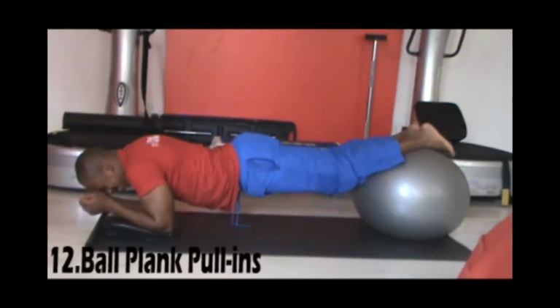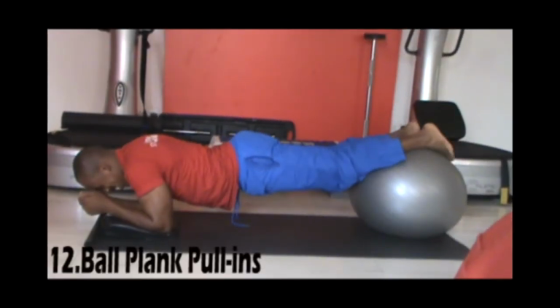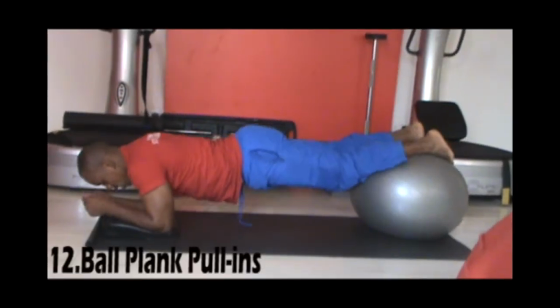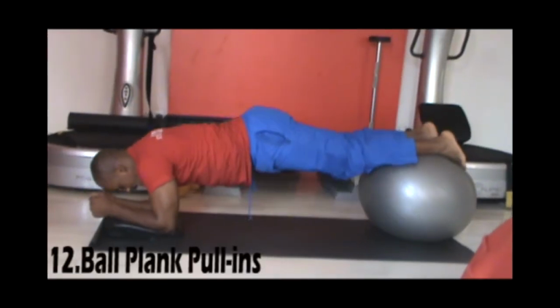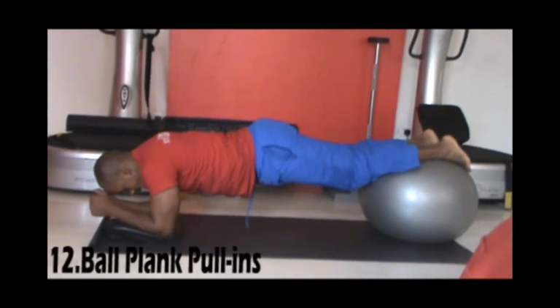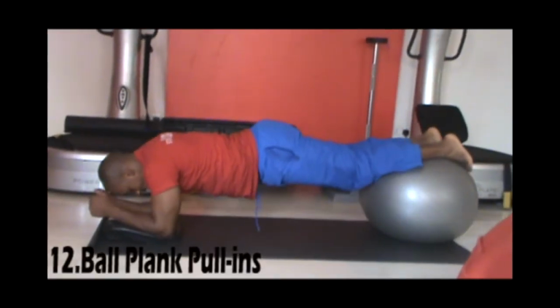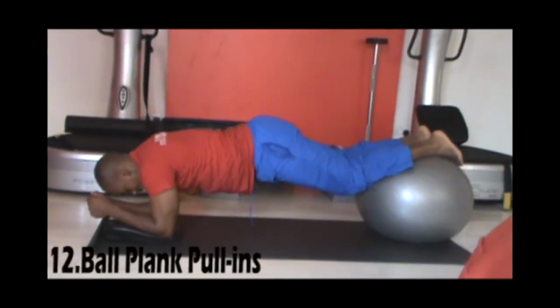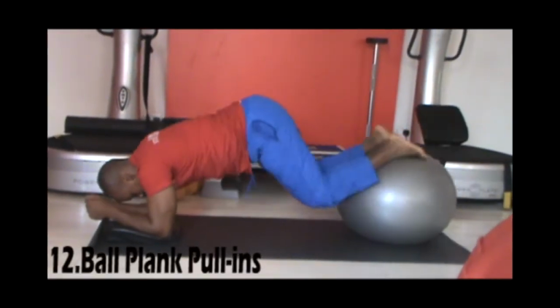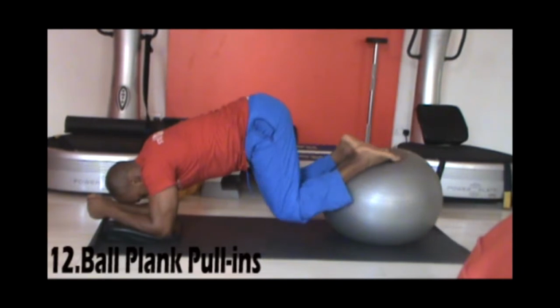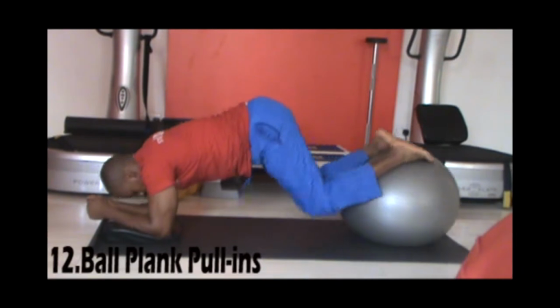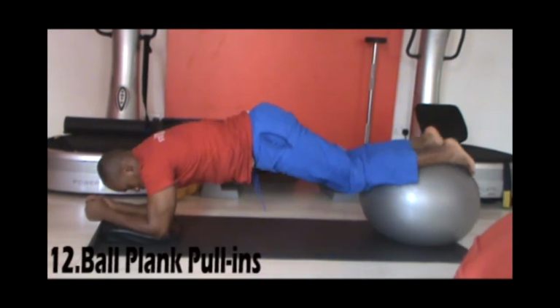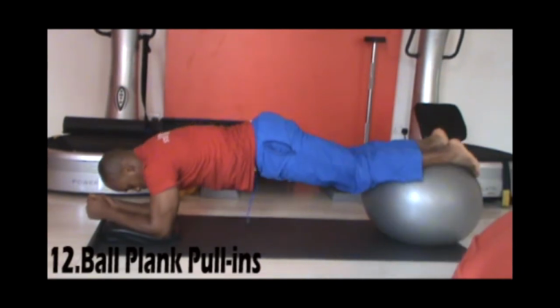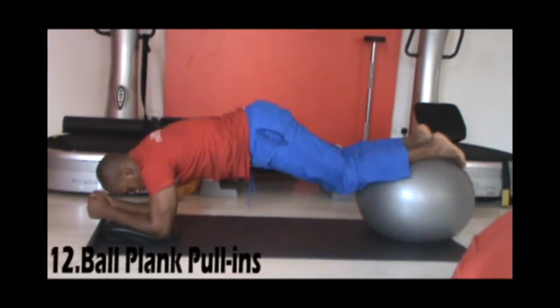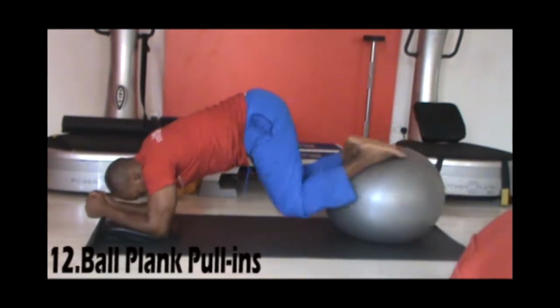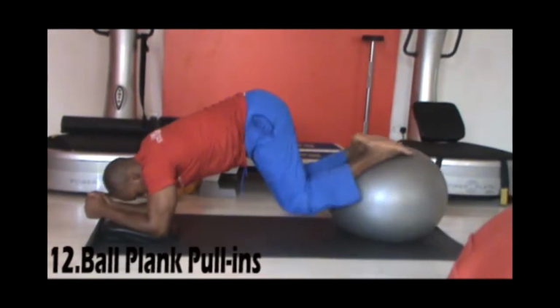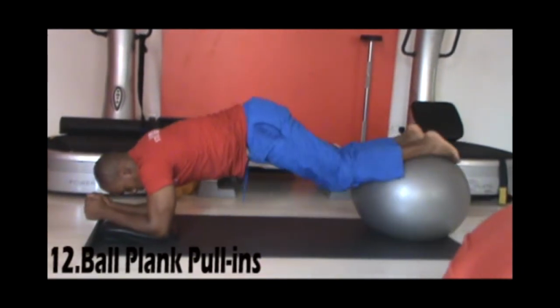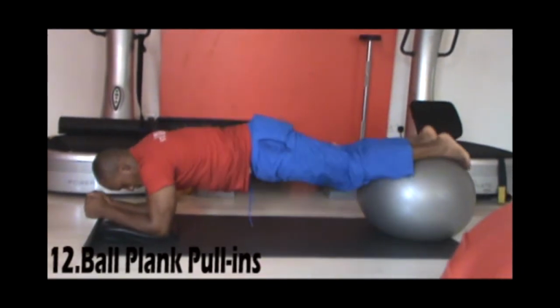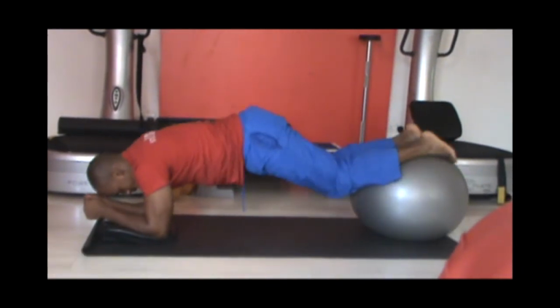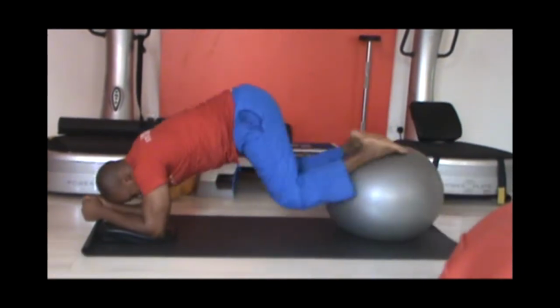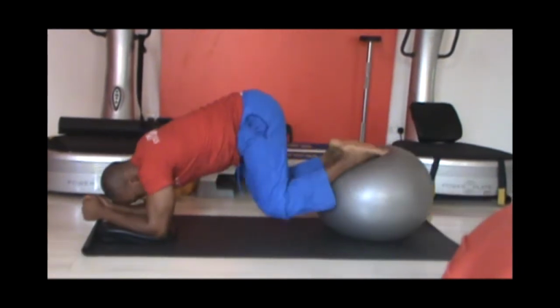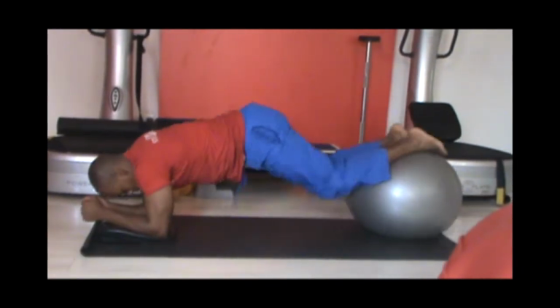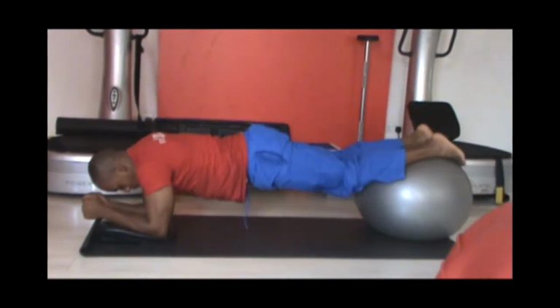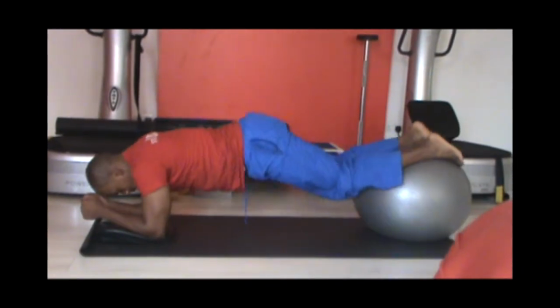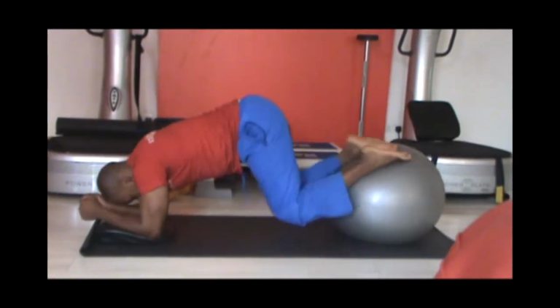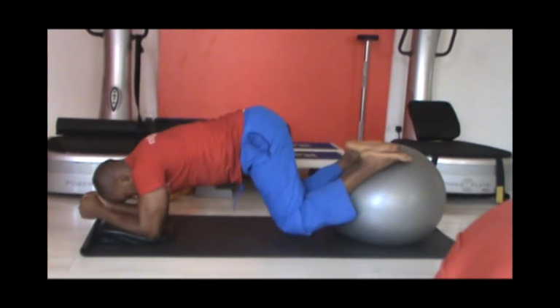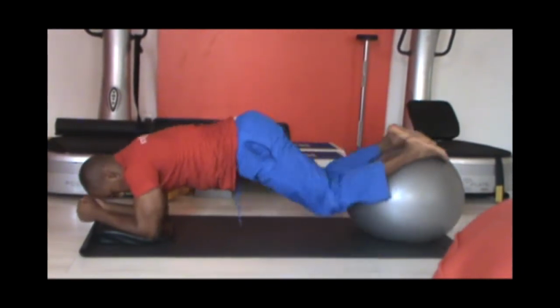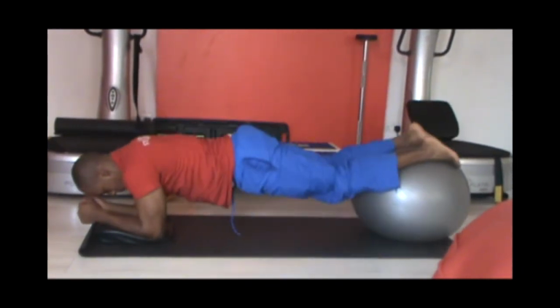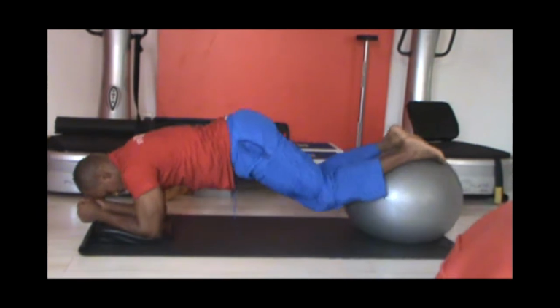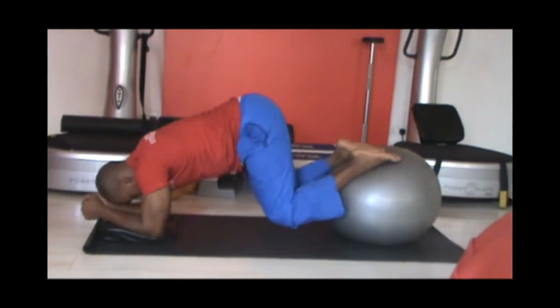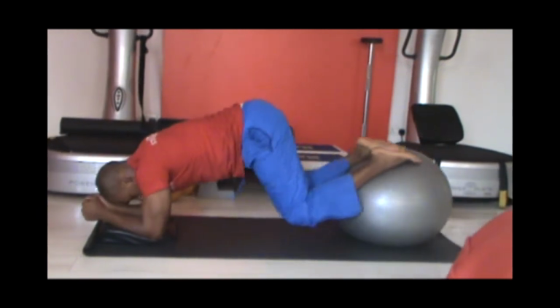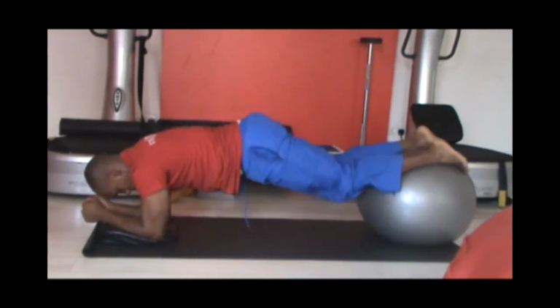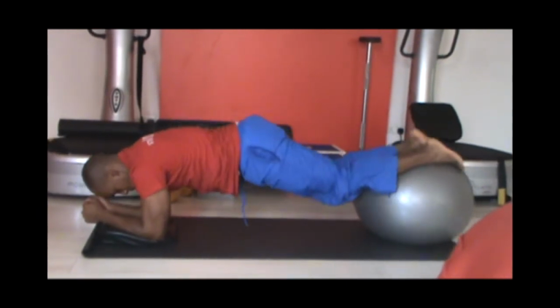Still in ball plank position with your core tight, bend your knees and hips bringing the ball closer to your torso and repeat for 20 reps.